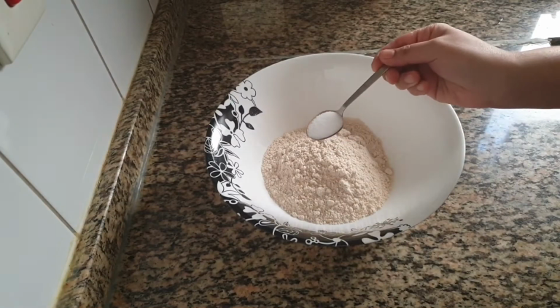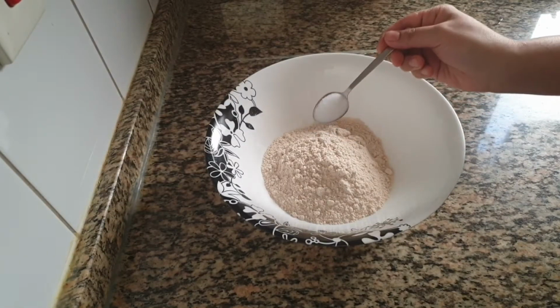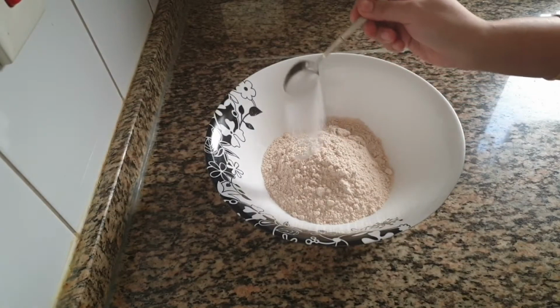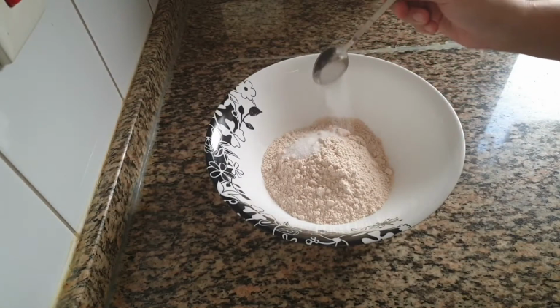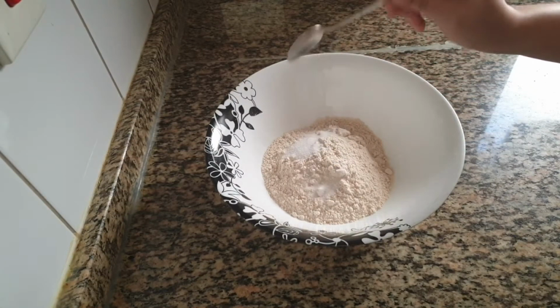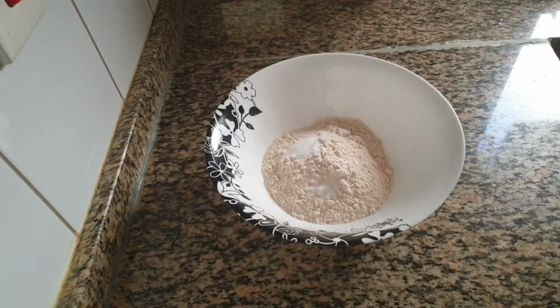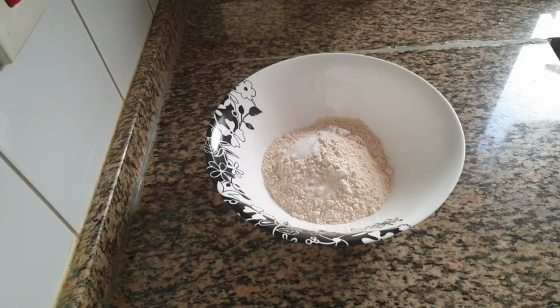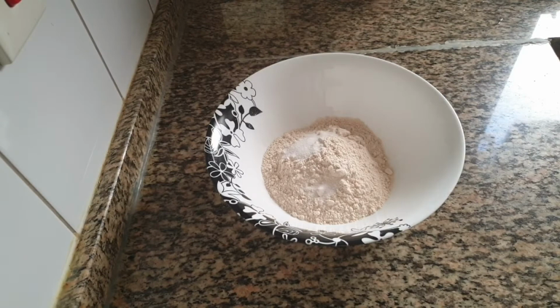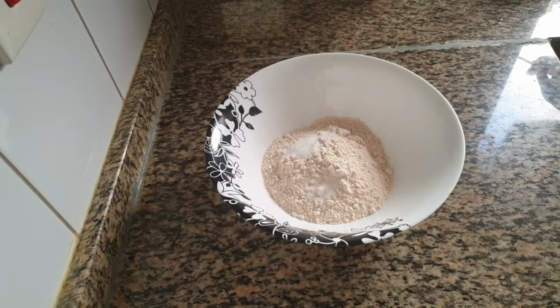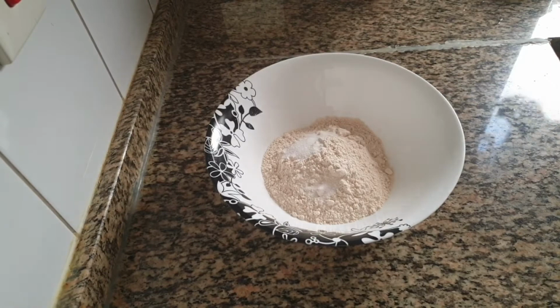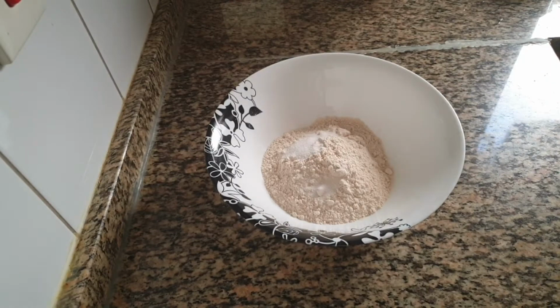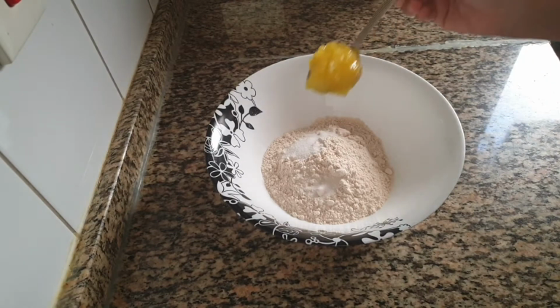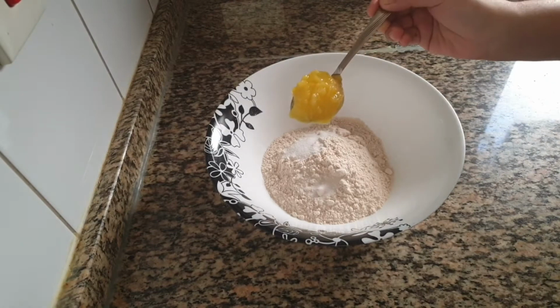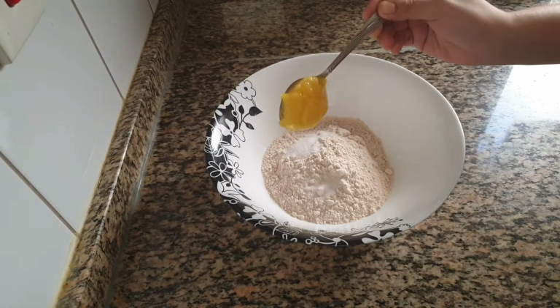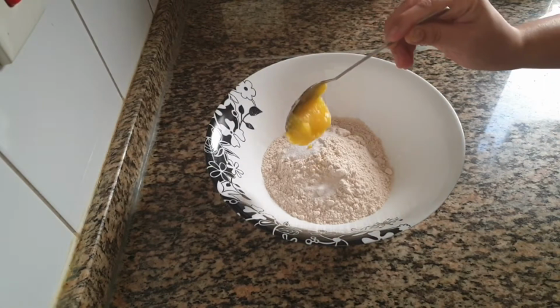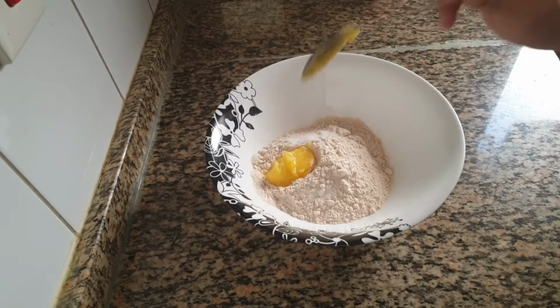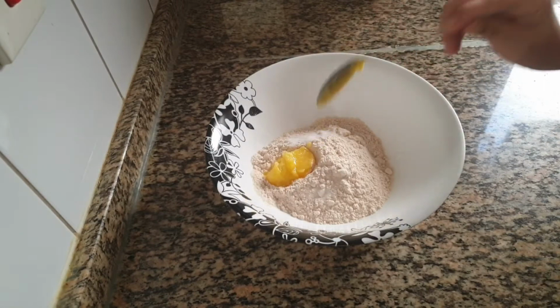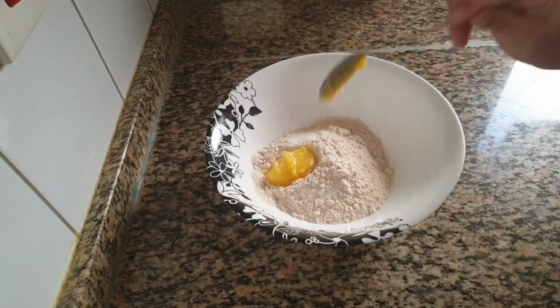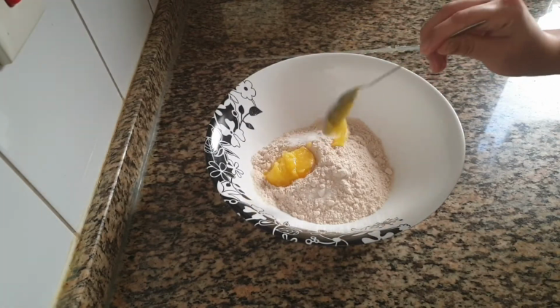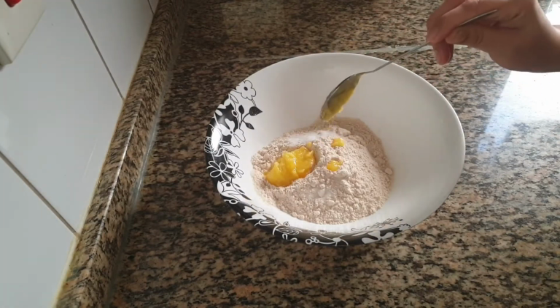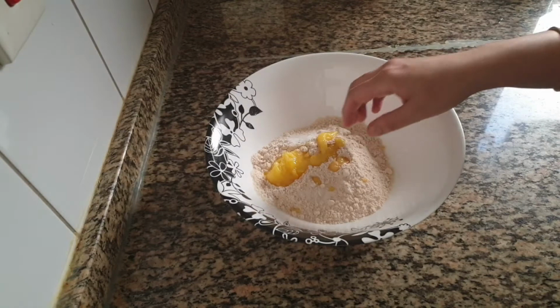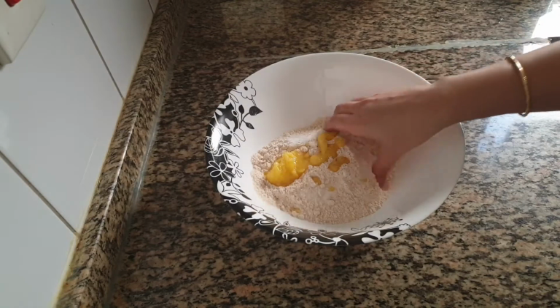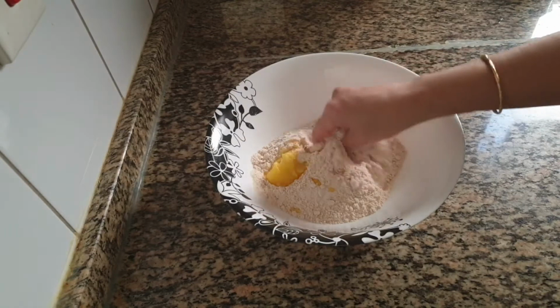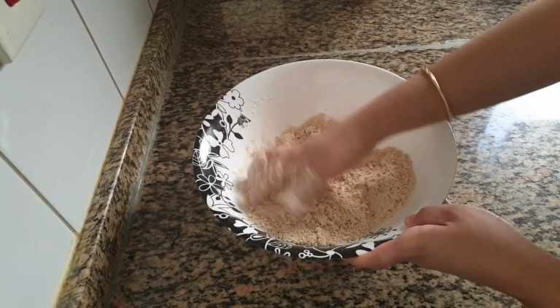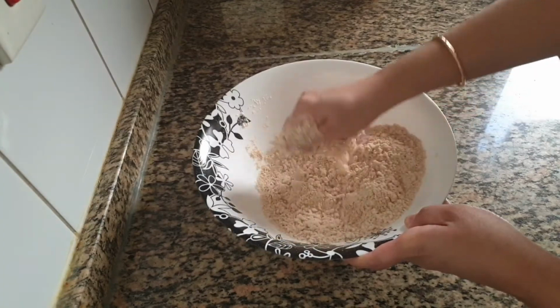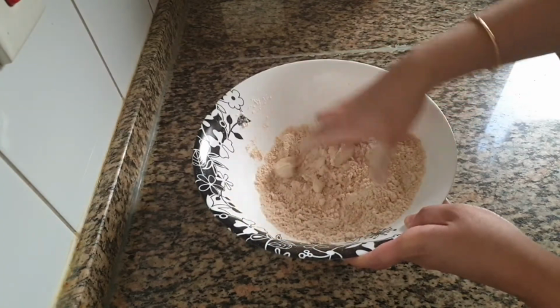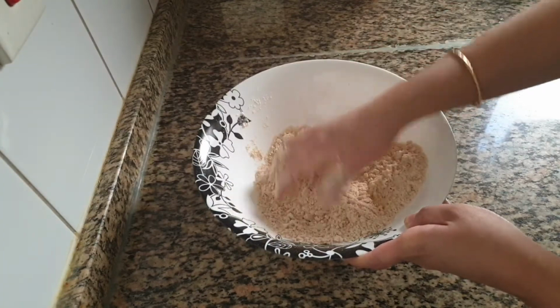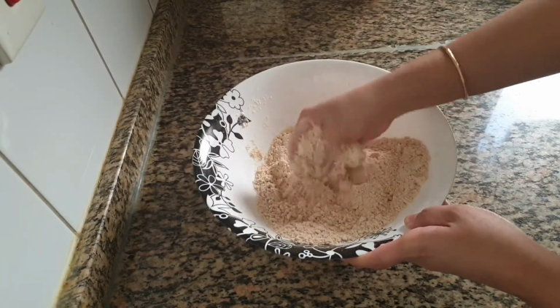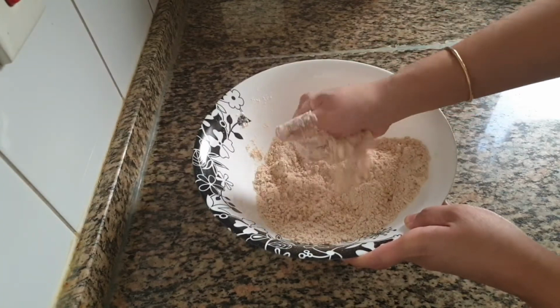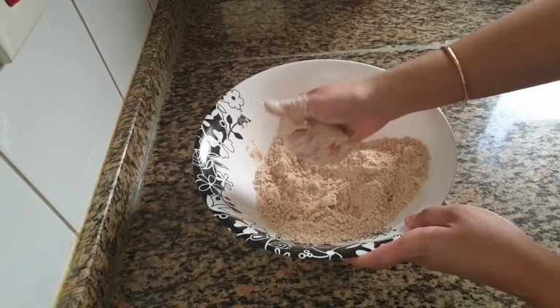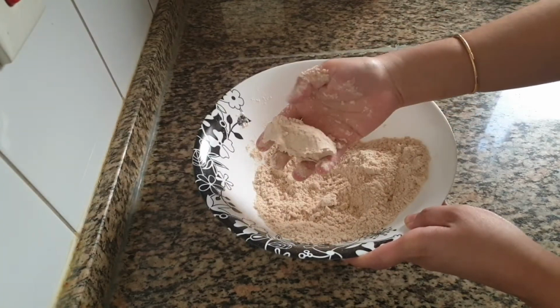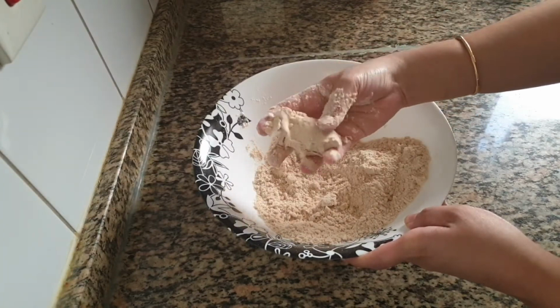This is 1.5 cup of wheat flour which is almost equal to 200 grams. For this I have added 1 tsp of salt and 1 tbsp of ghee.